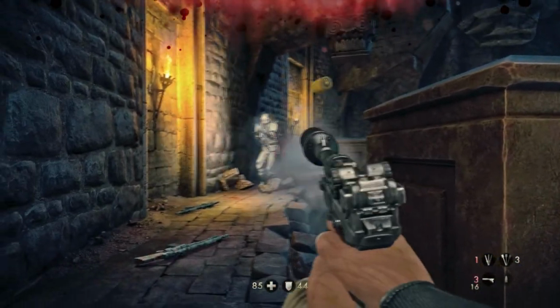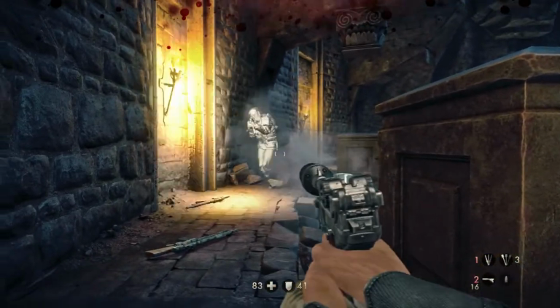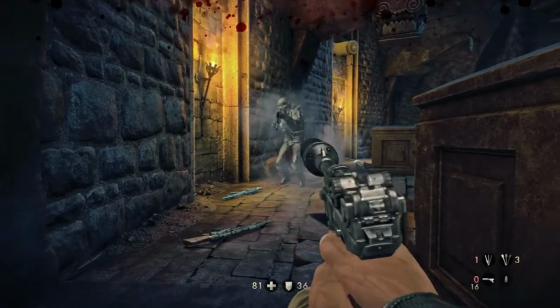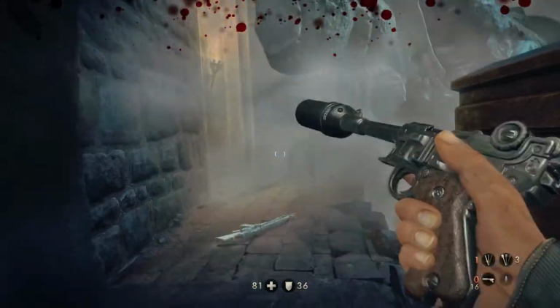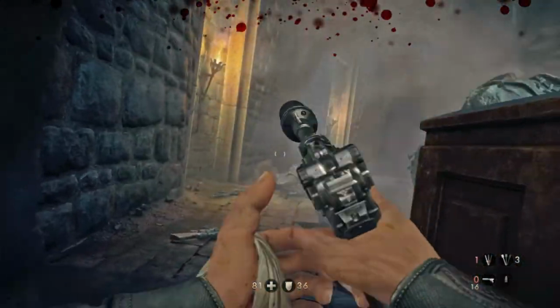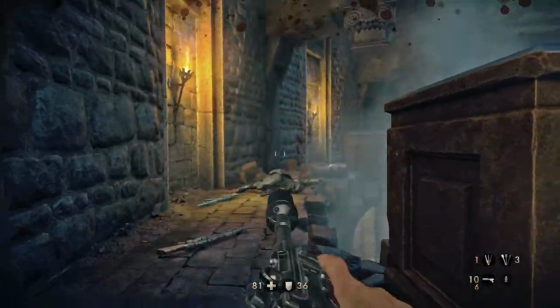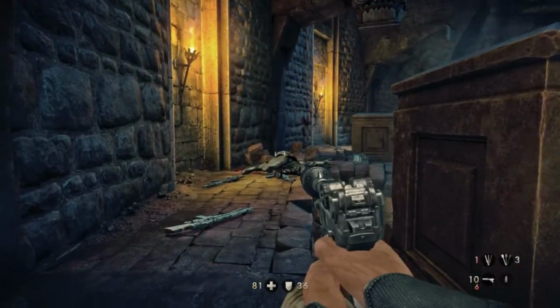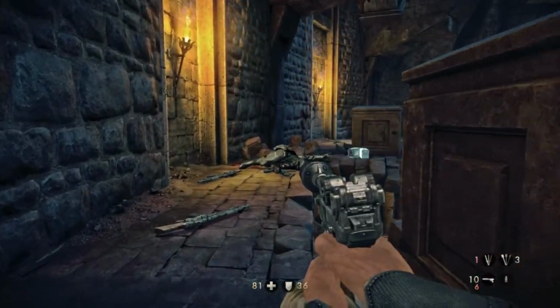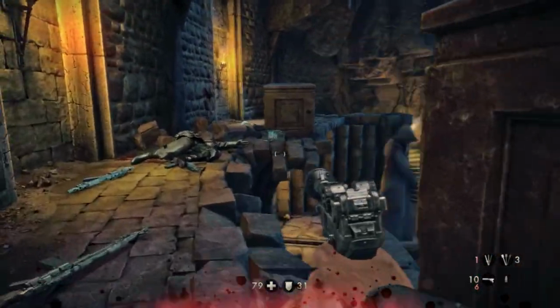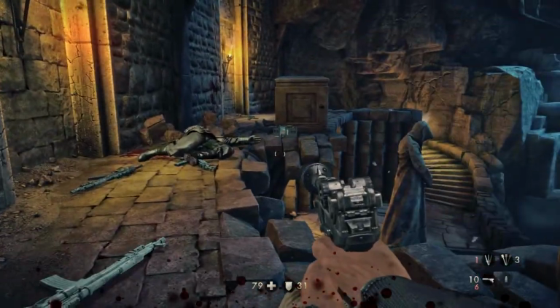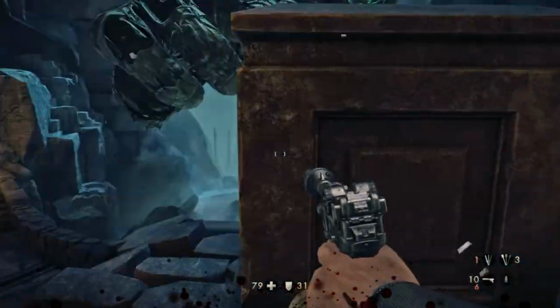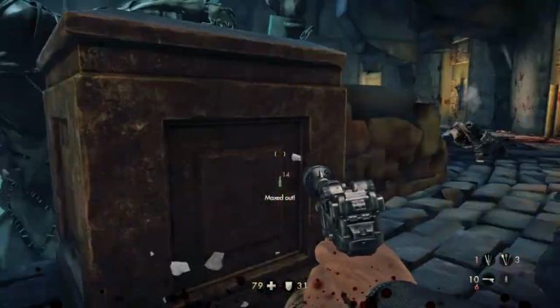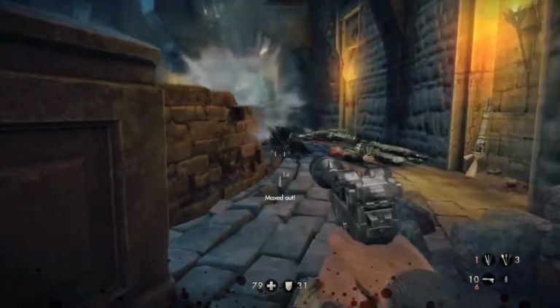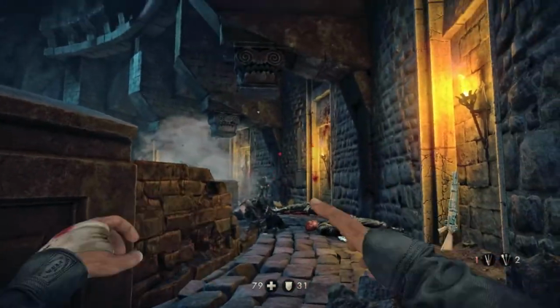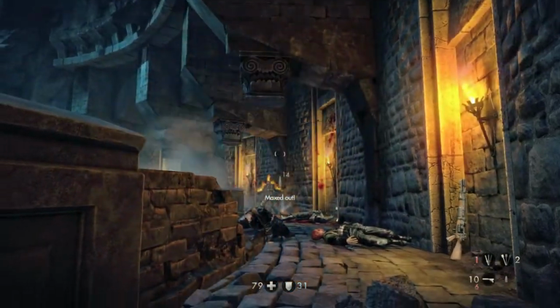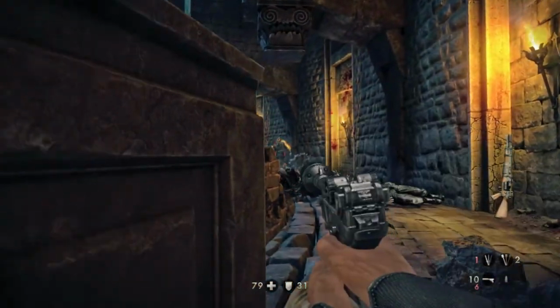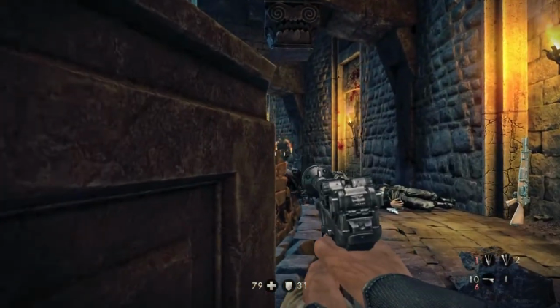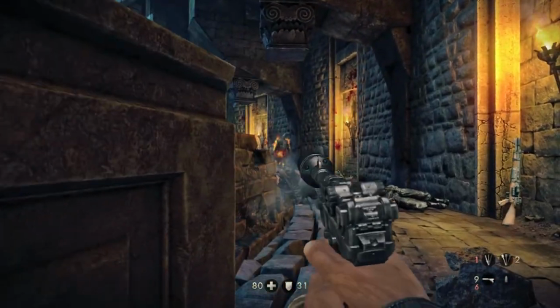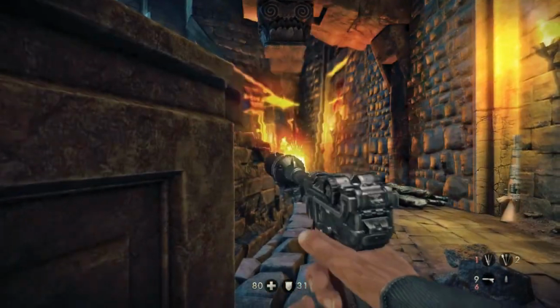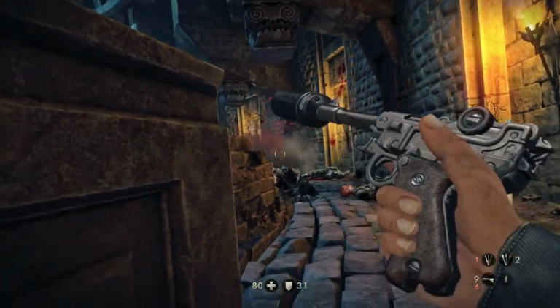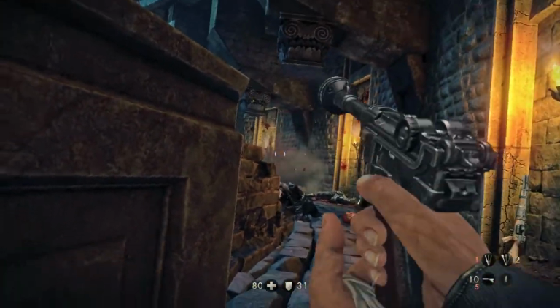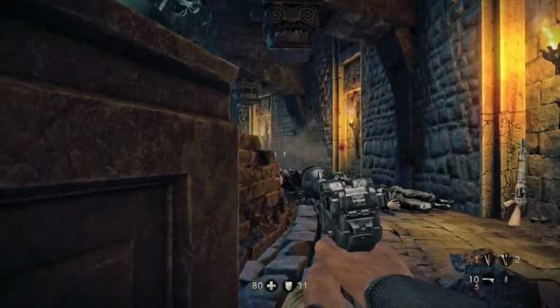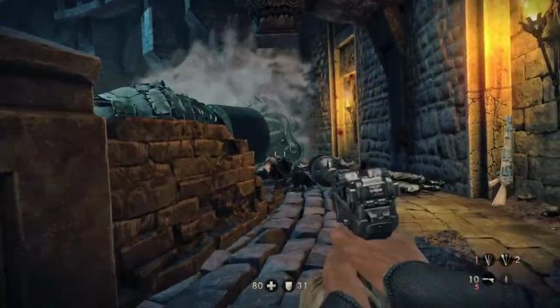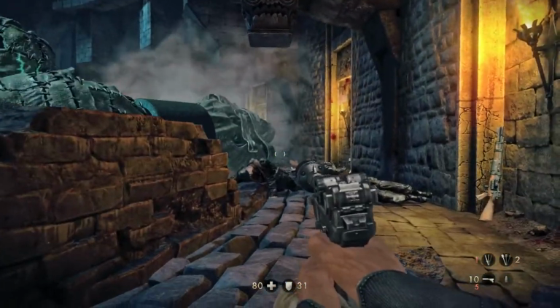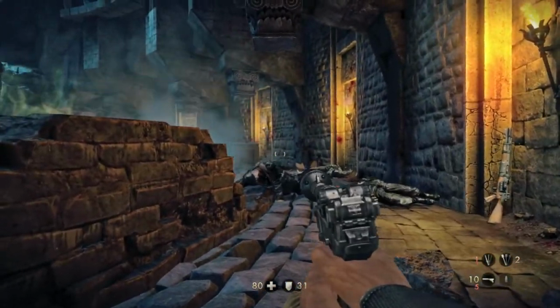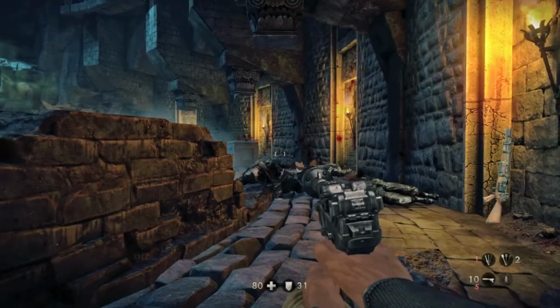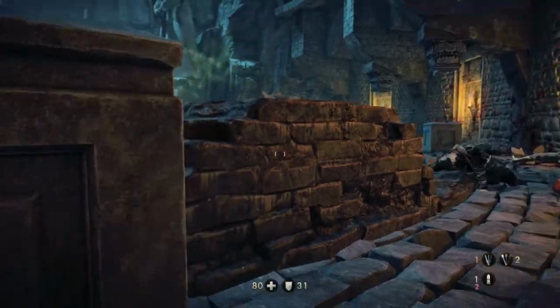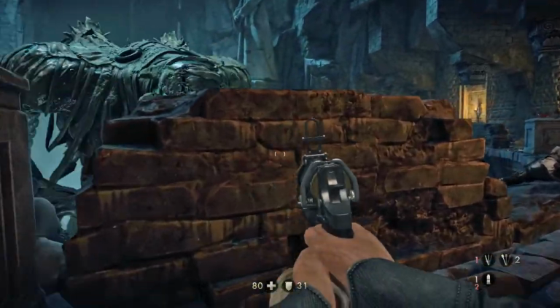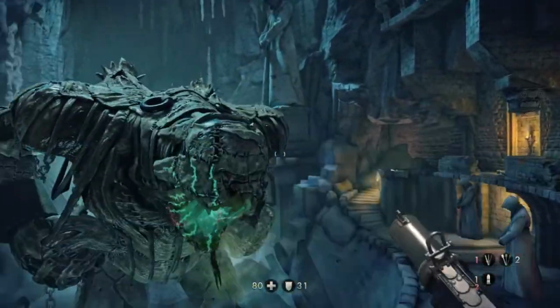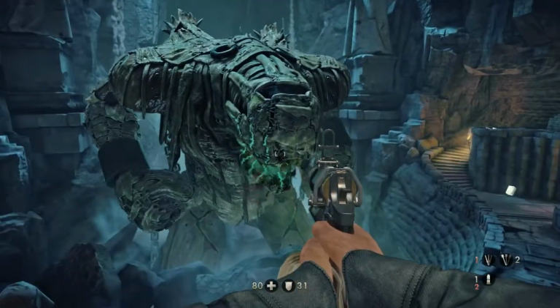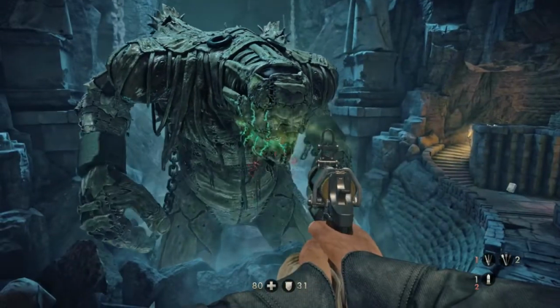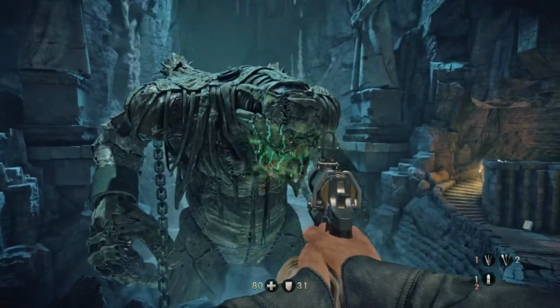Look at this — boom, there you go. And you can actually stay hidden right behind this piece of wall here, because the creature will sweep his hand across but it will not hurt you.